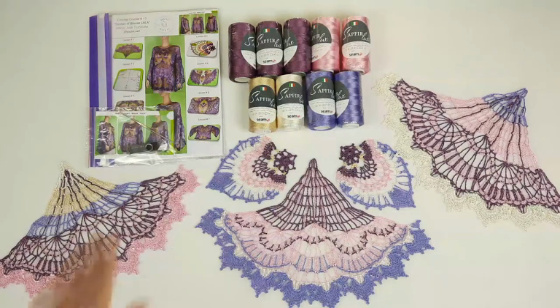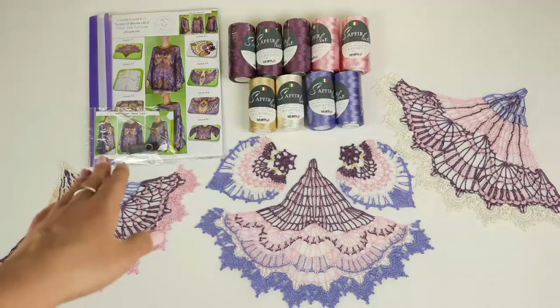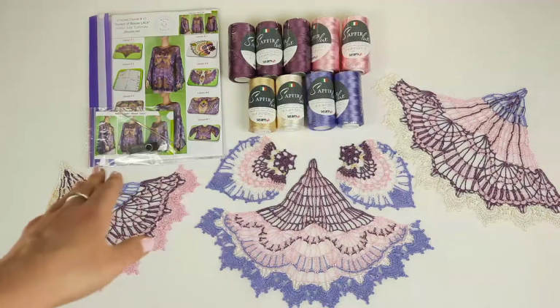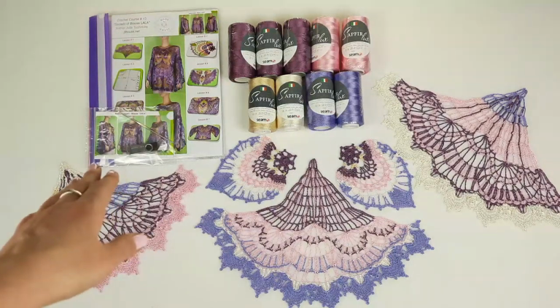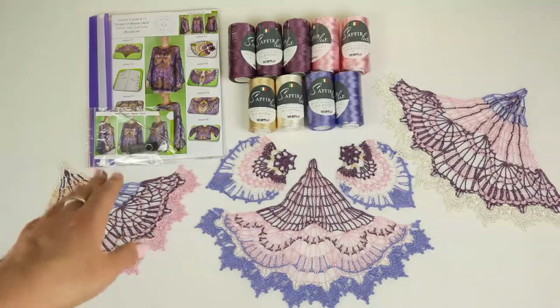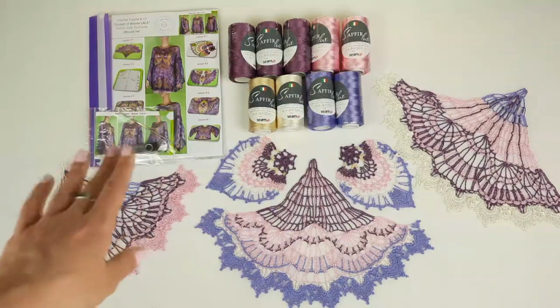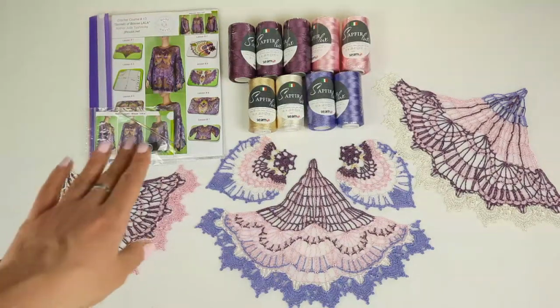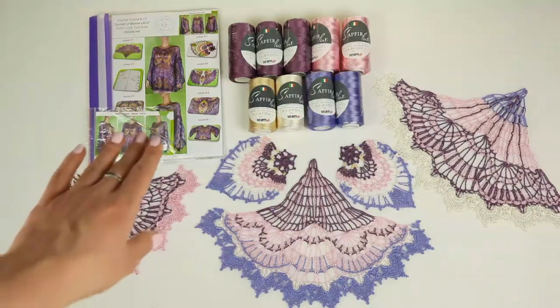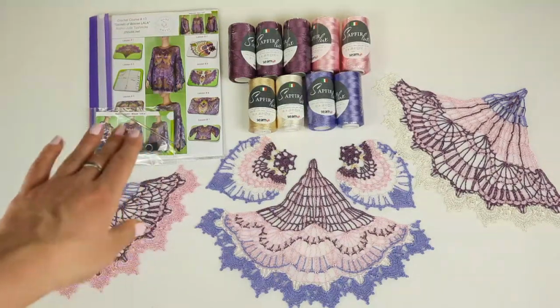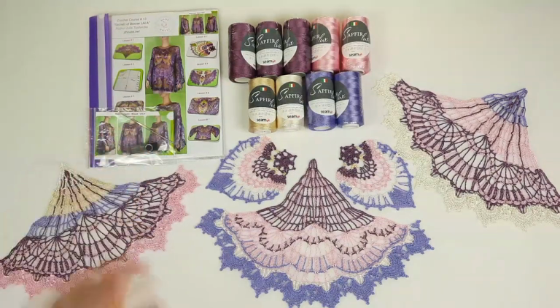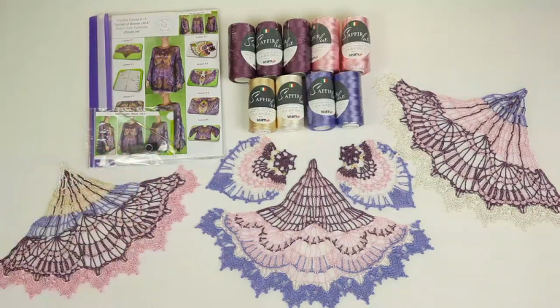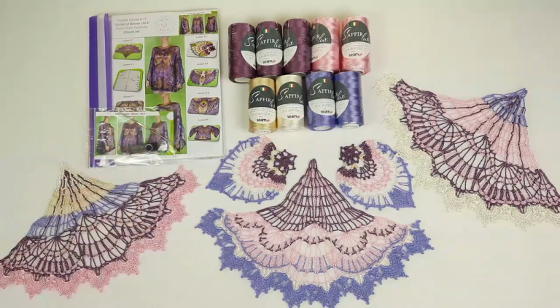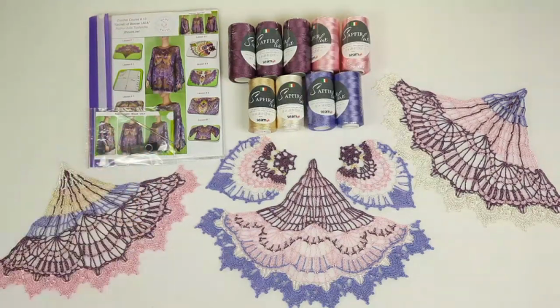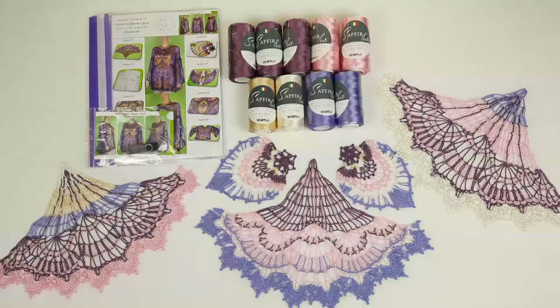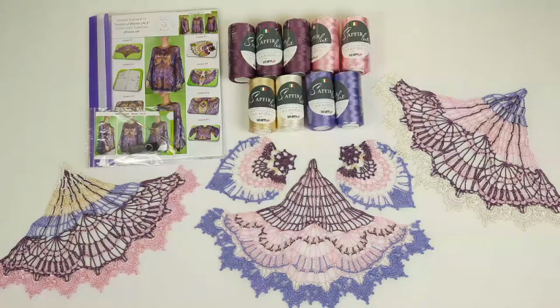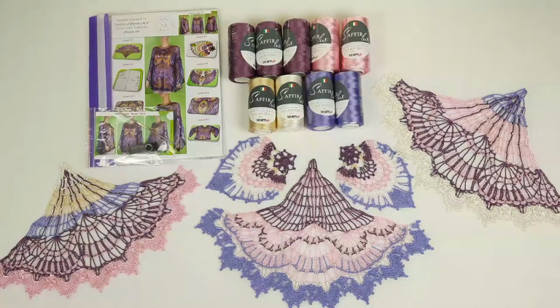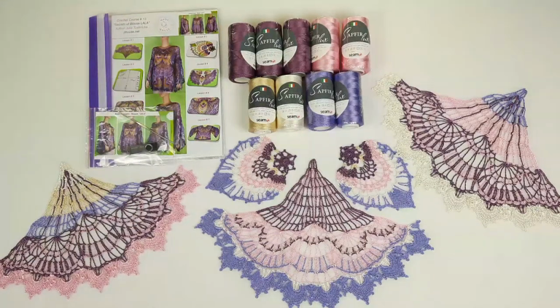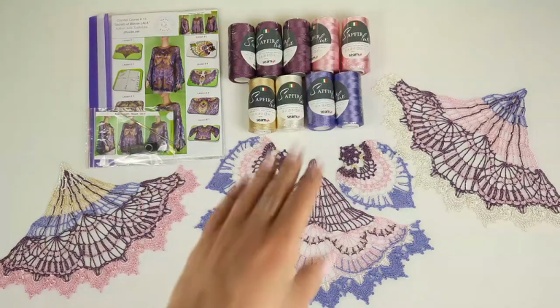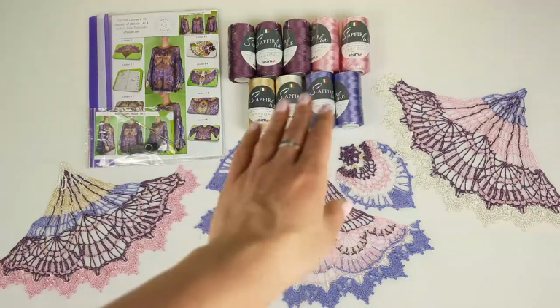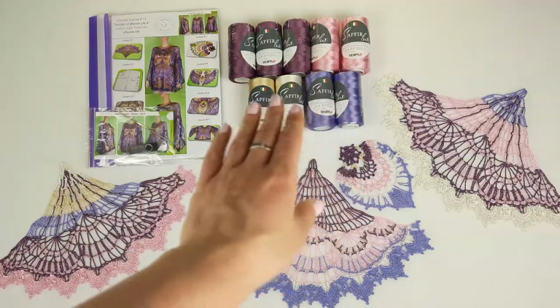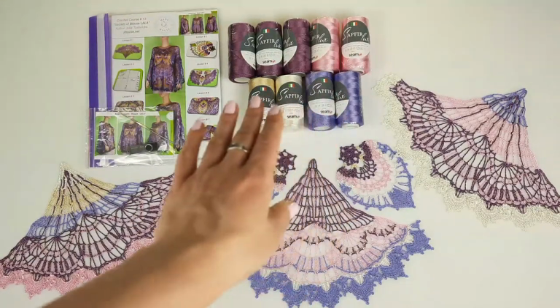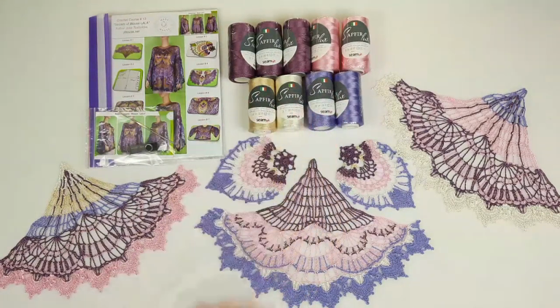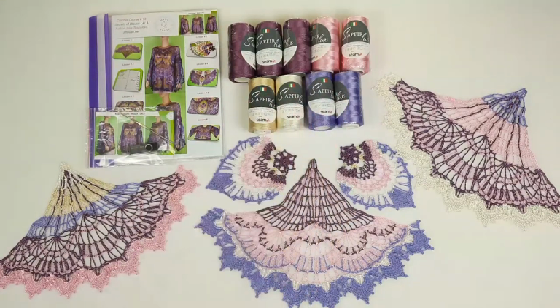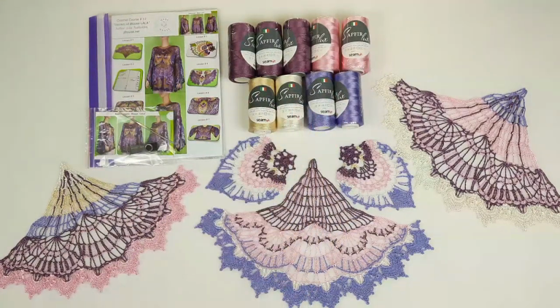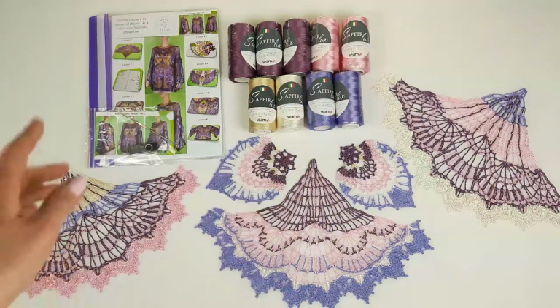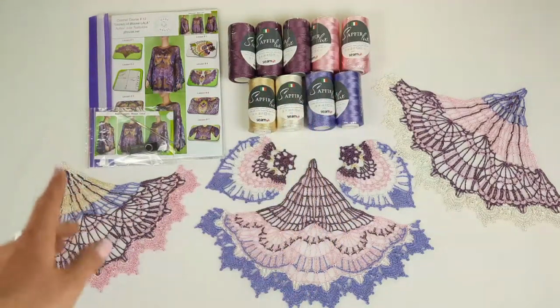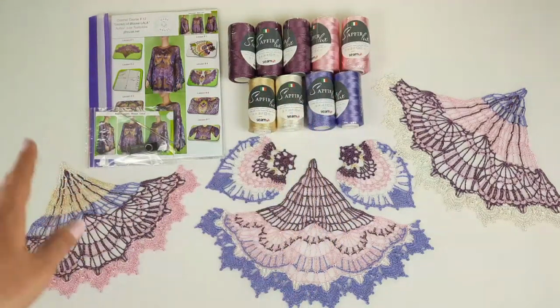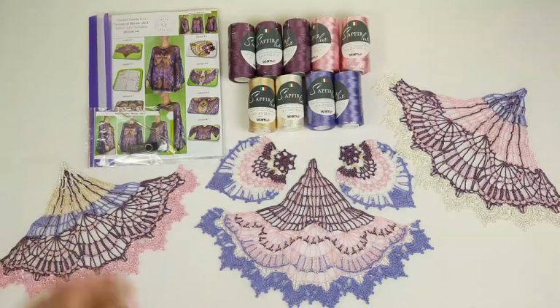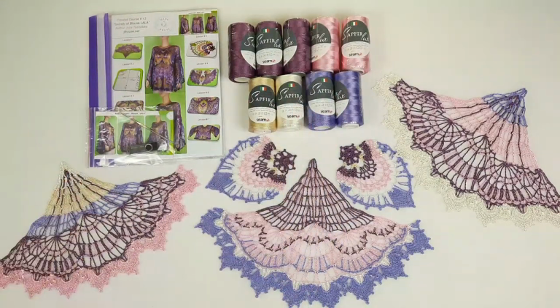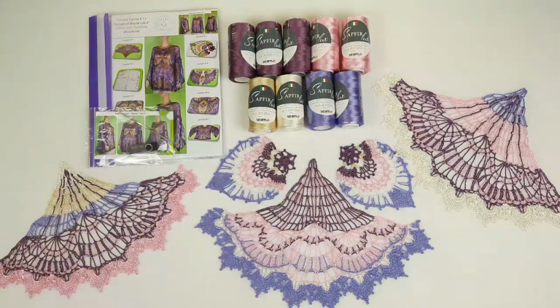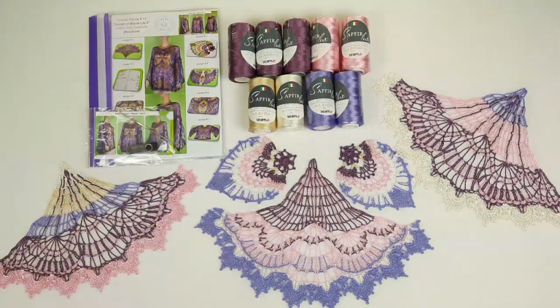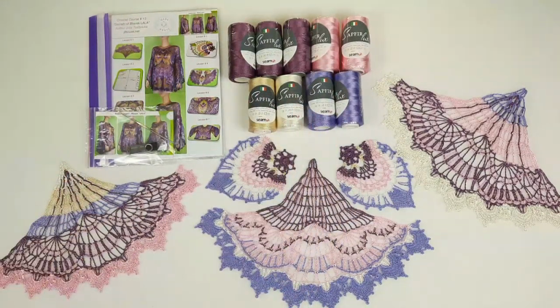Here we have a crochet hook — 1.7 millimeters. This hook is perfect for threads like this. I am using a hook like this for all my projects.